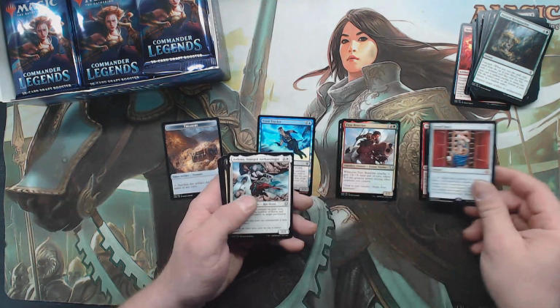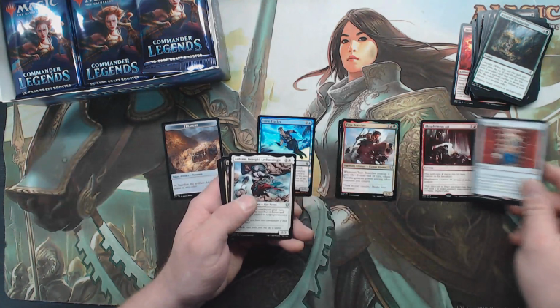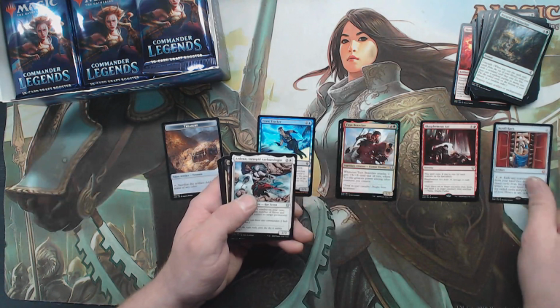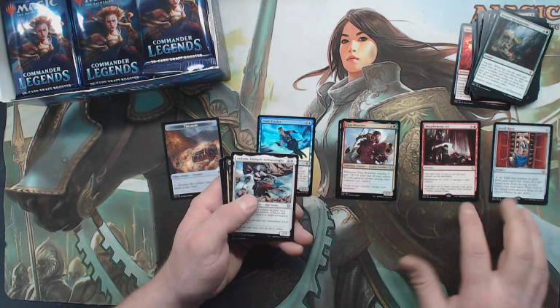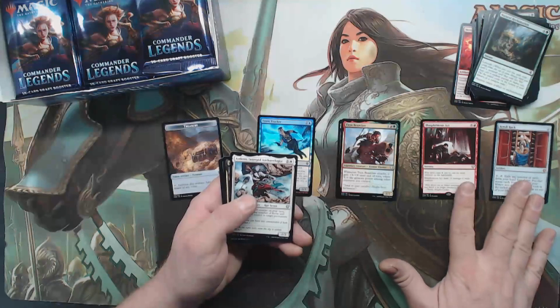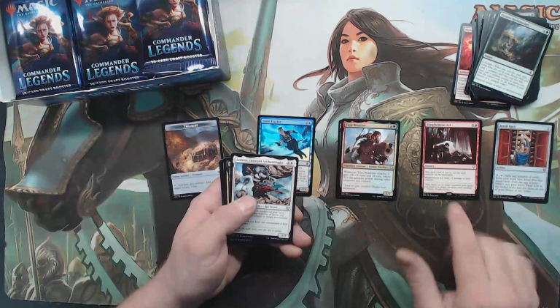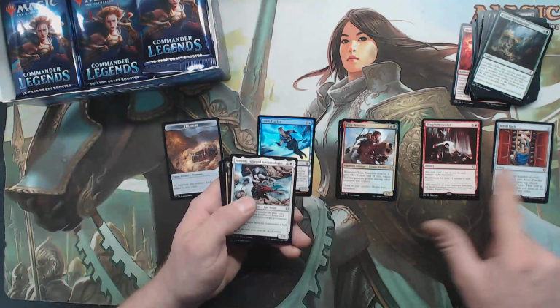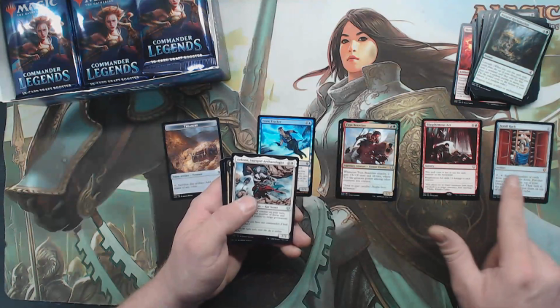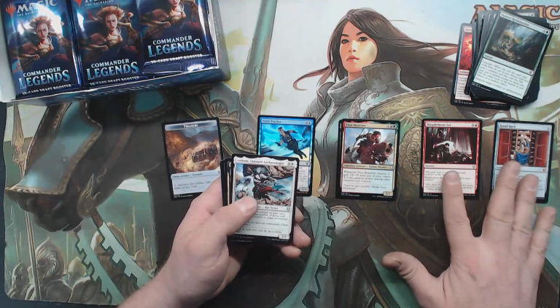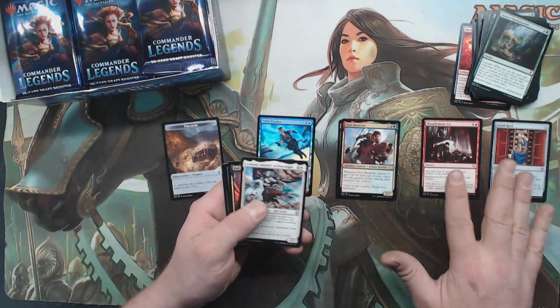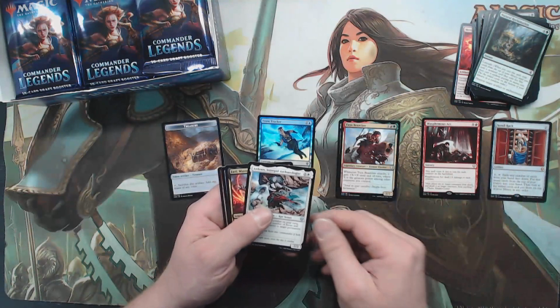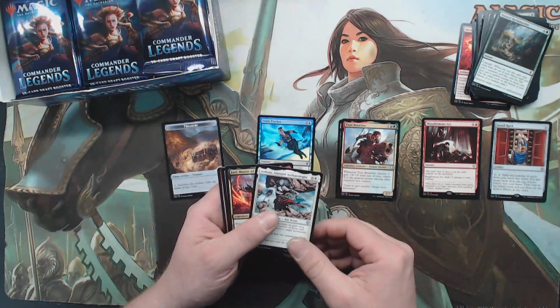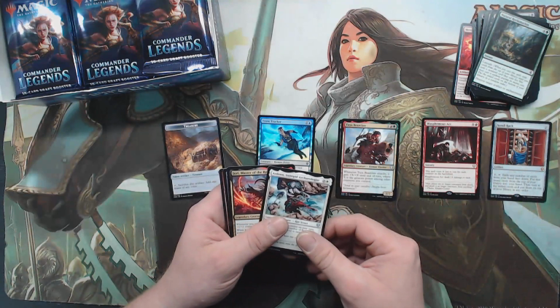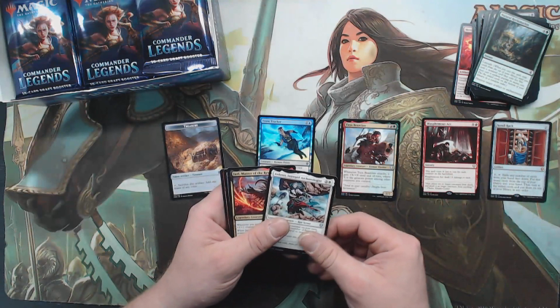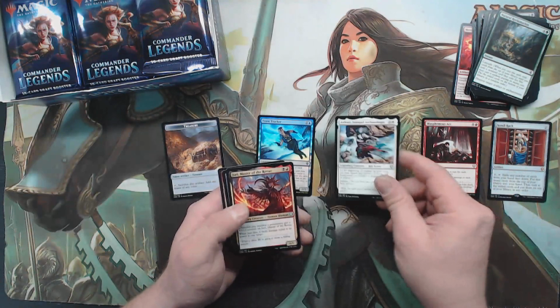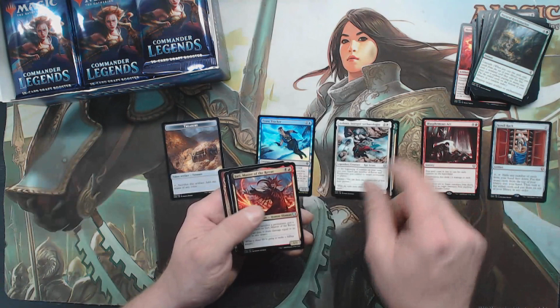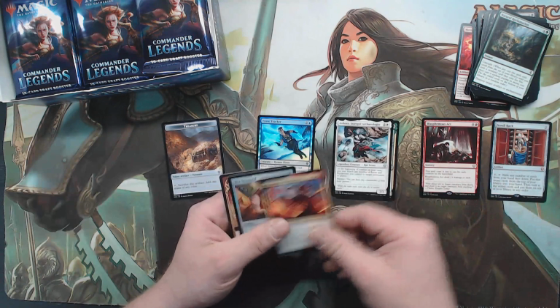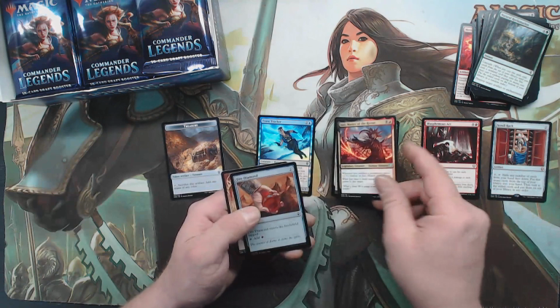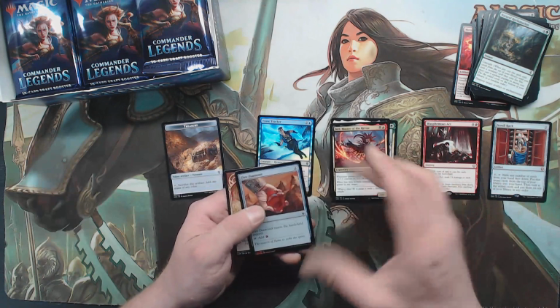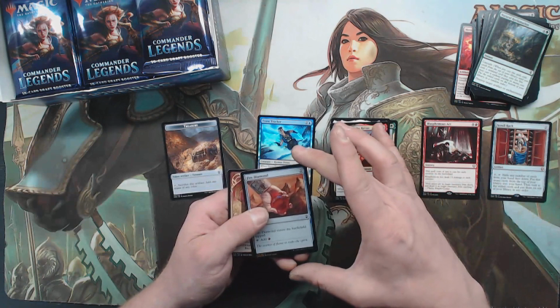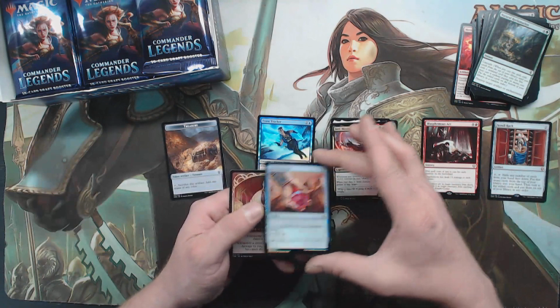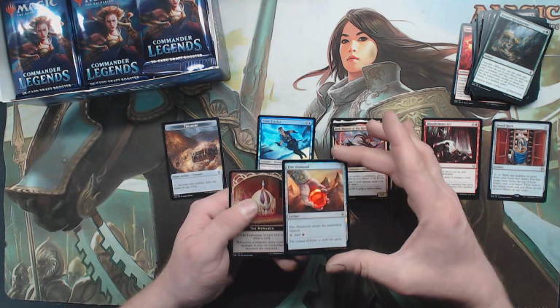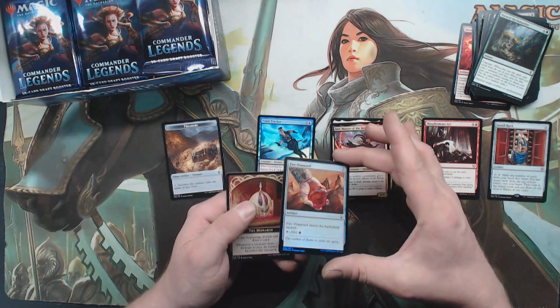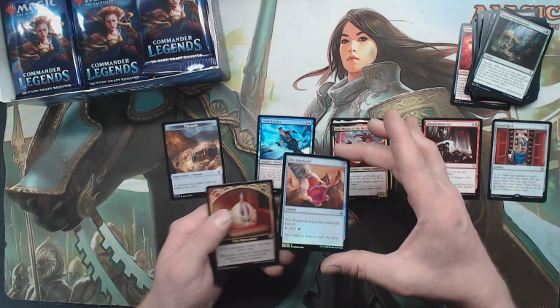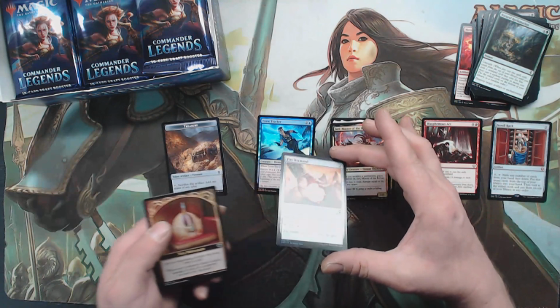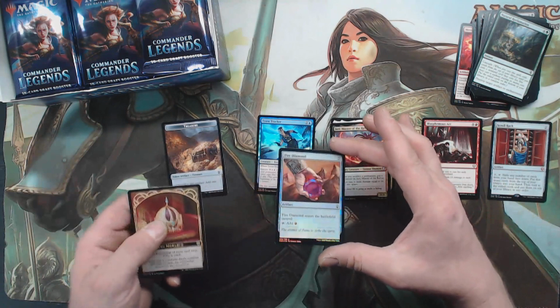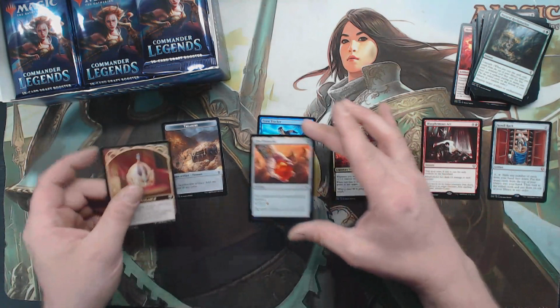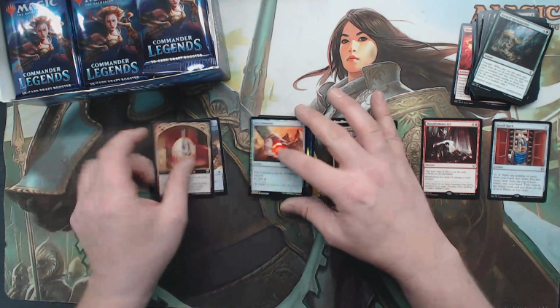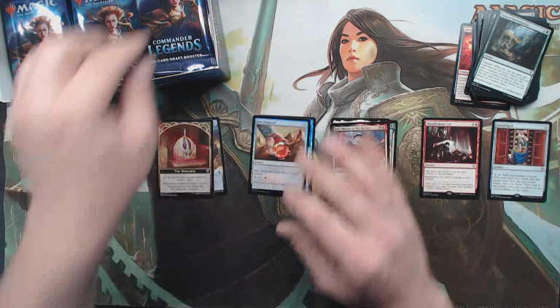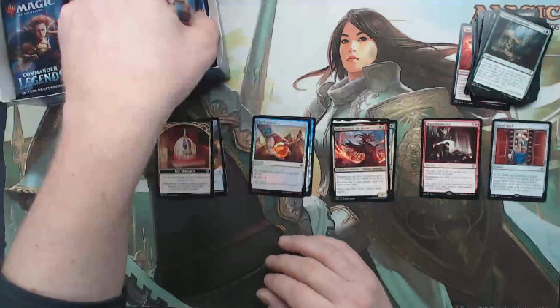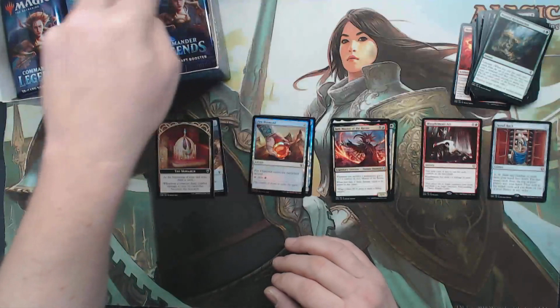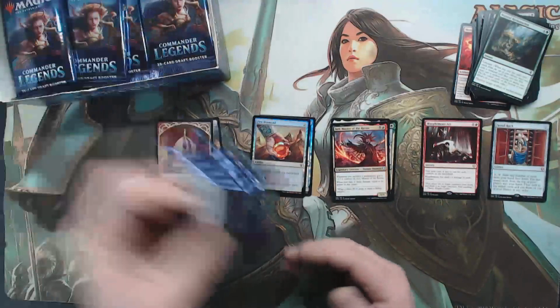We're gonna set rares and mythics apart. Arden, Jerry — that is a foil Fire Diamond. That's pretty. It's a good pack.